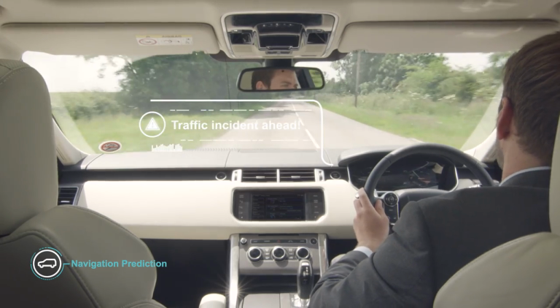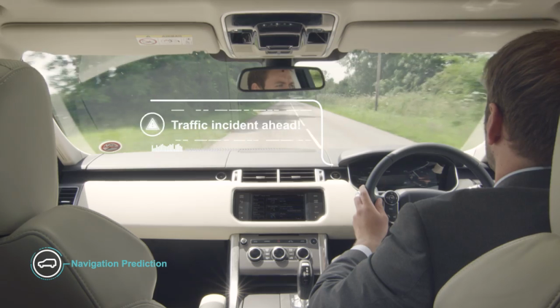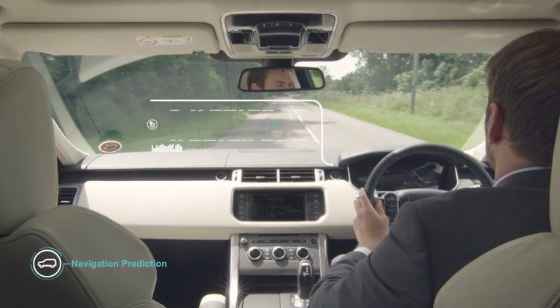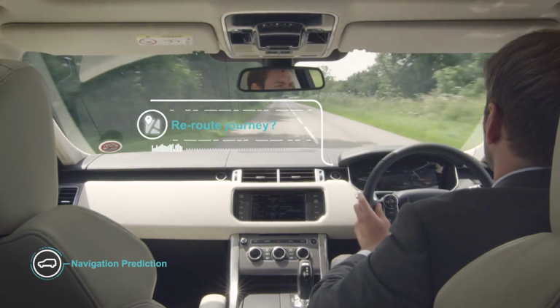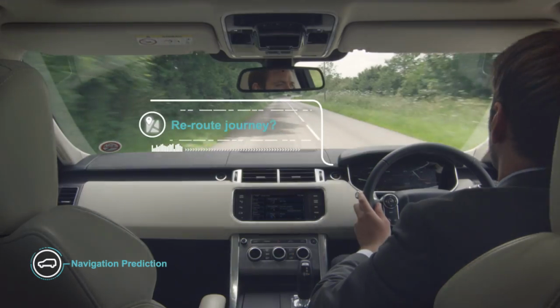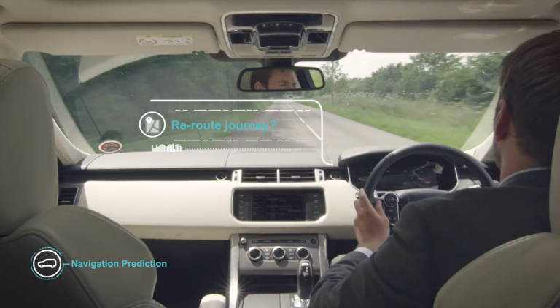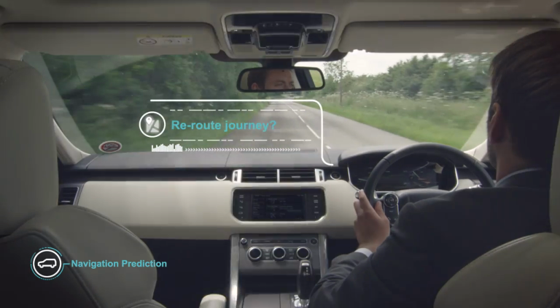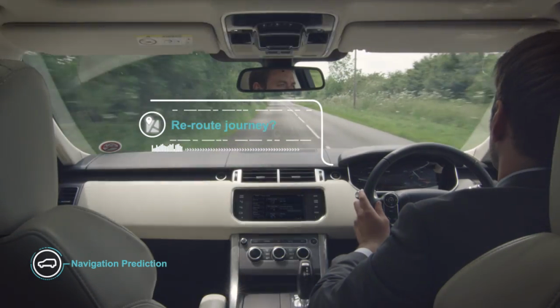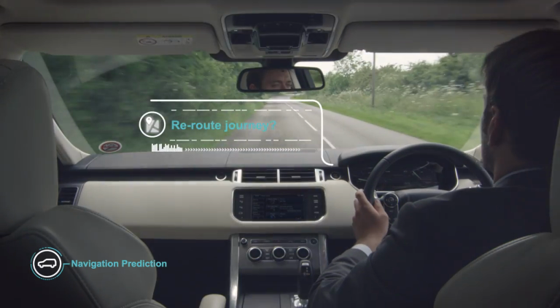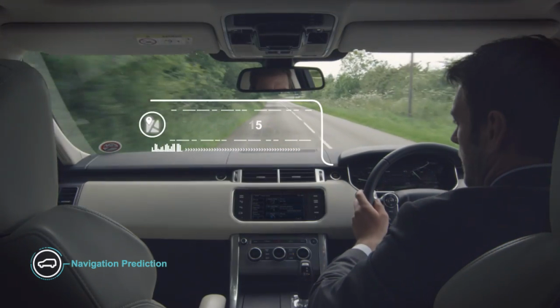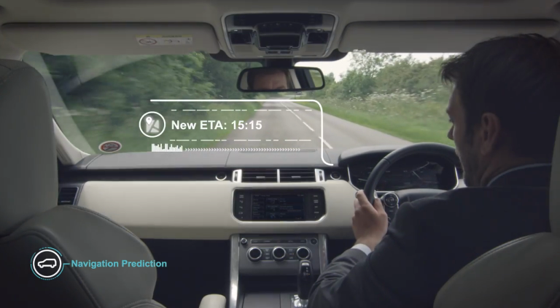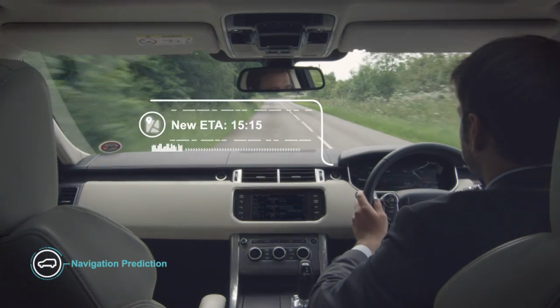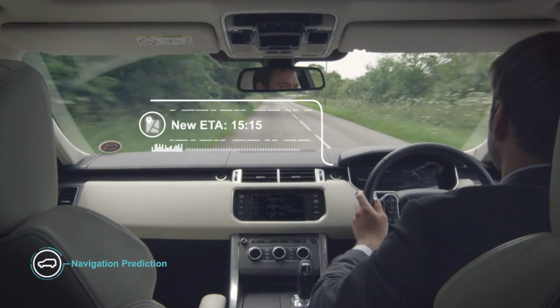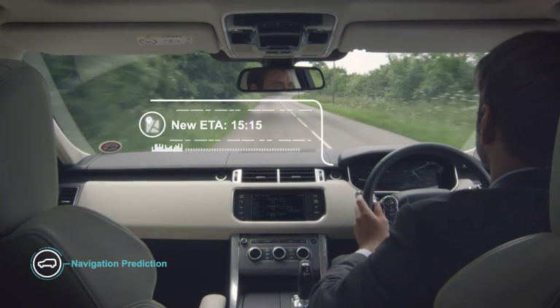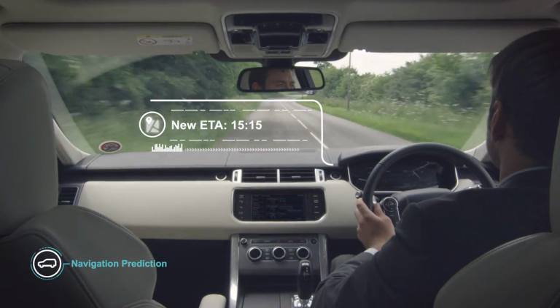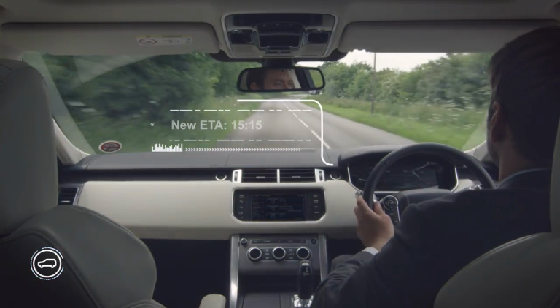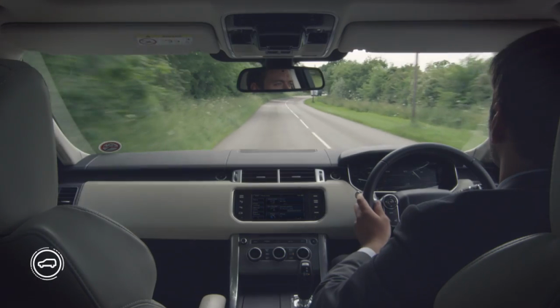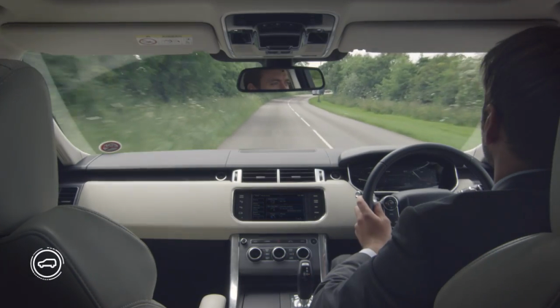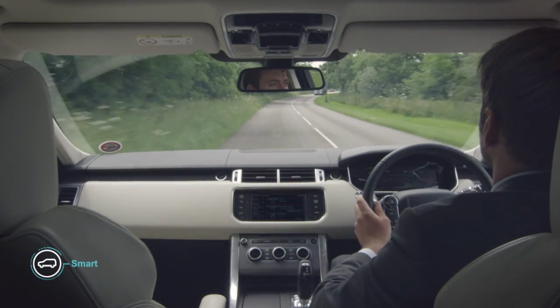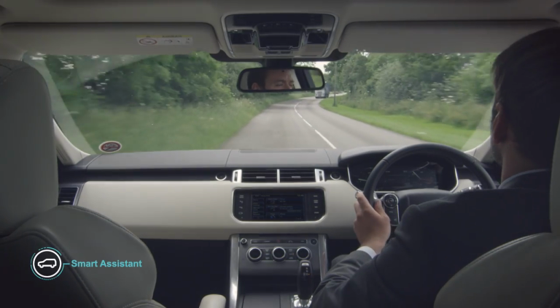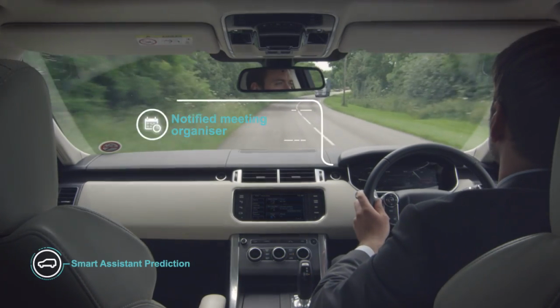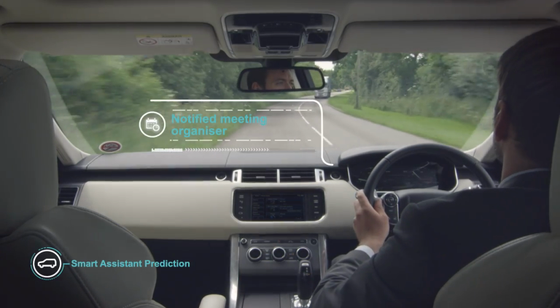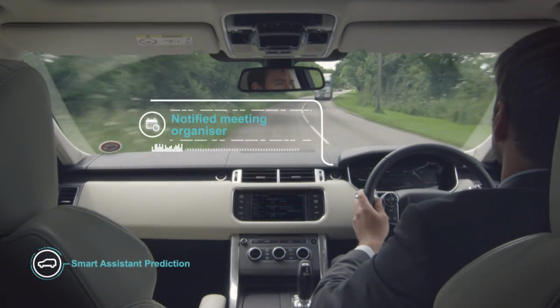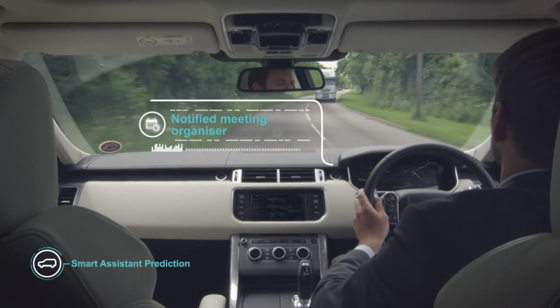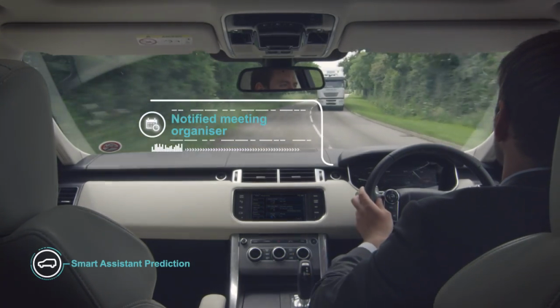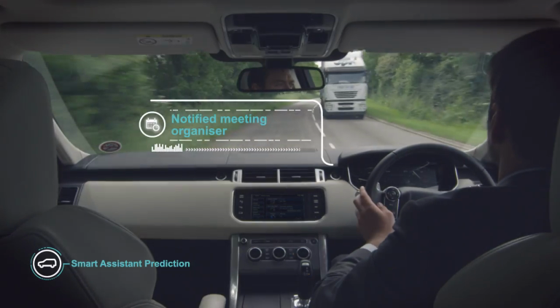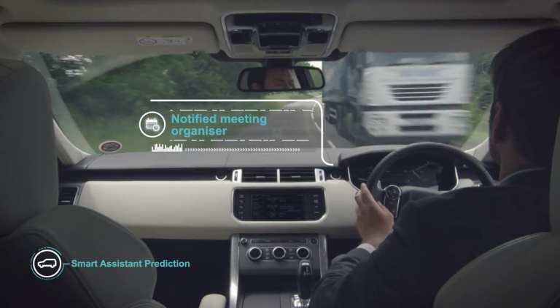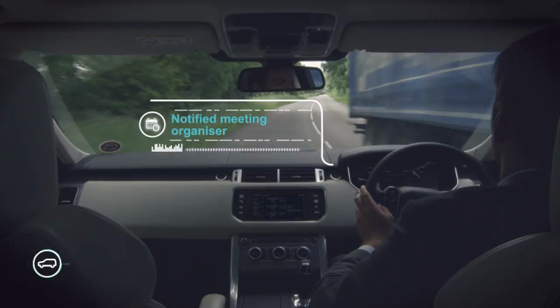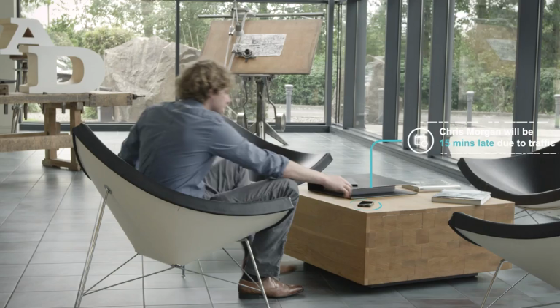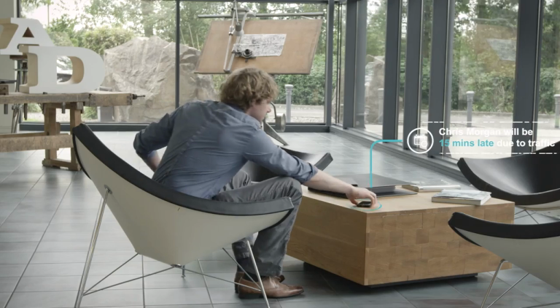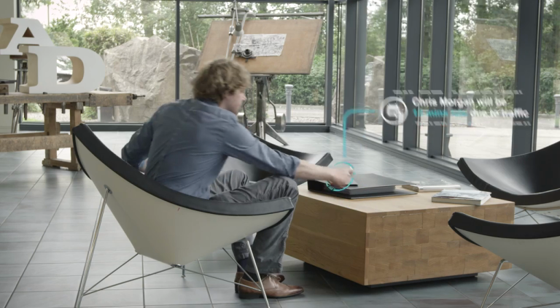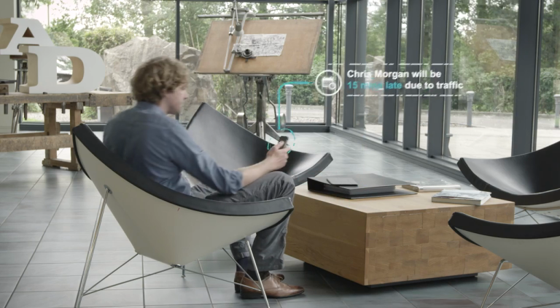The self-learning car delivers relevant traffic alerts without needing the driver to enter a destination. If the driver is running late, the car notifies the meeting organizer.